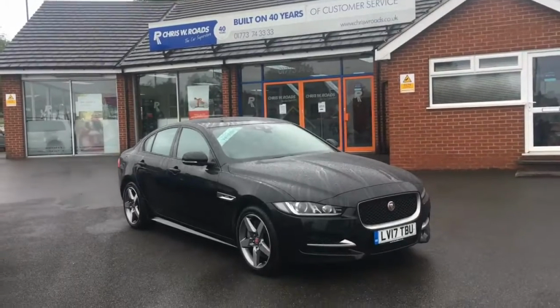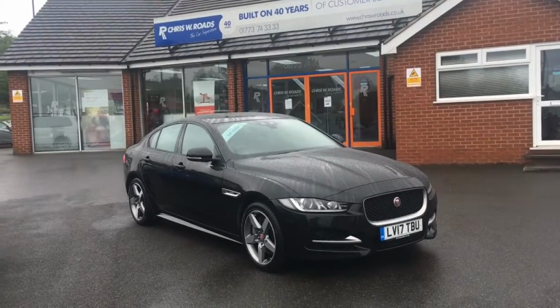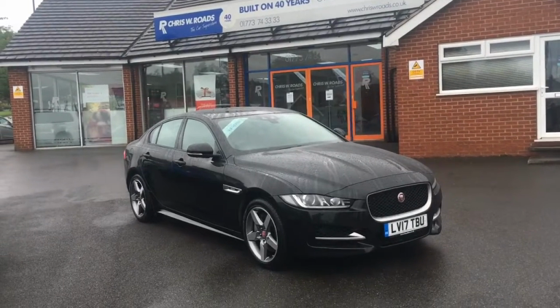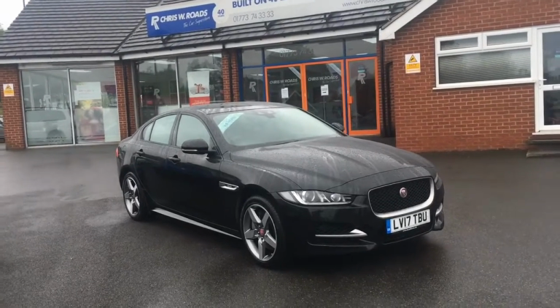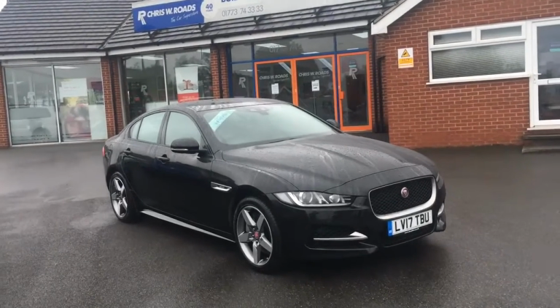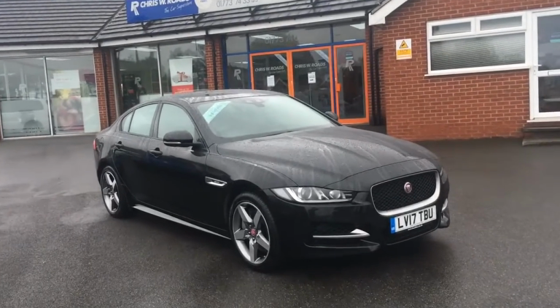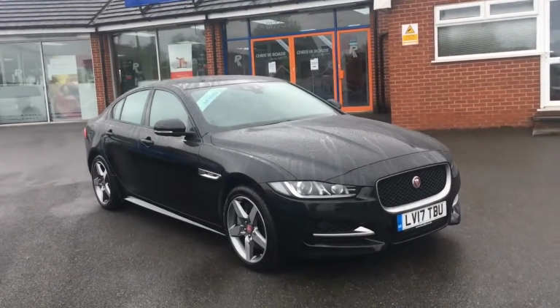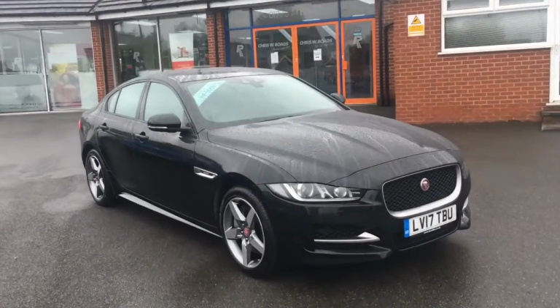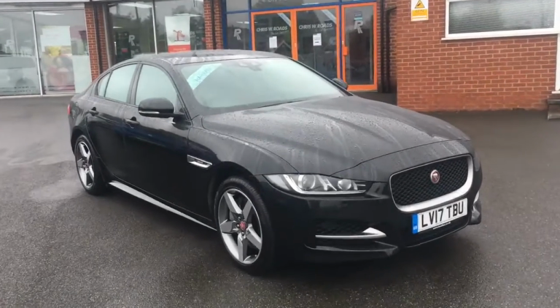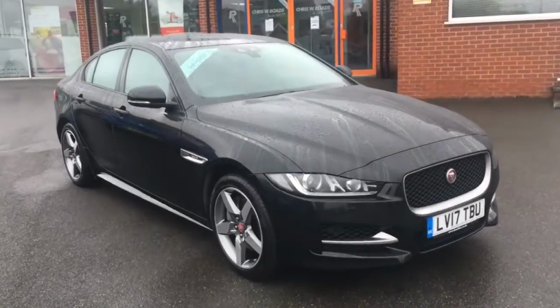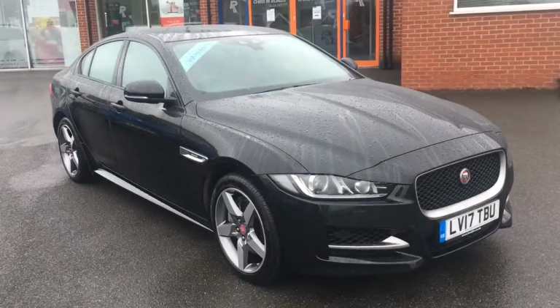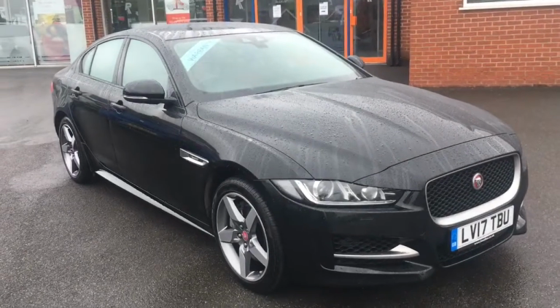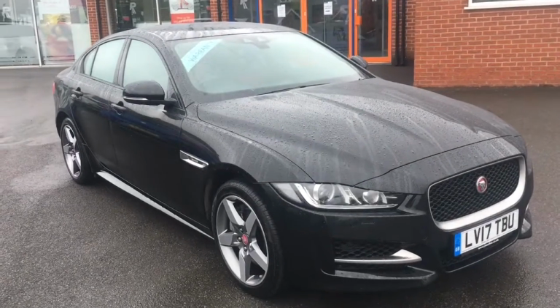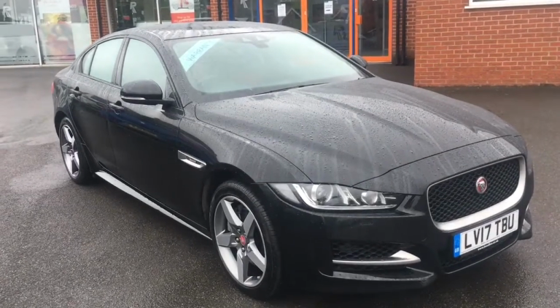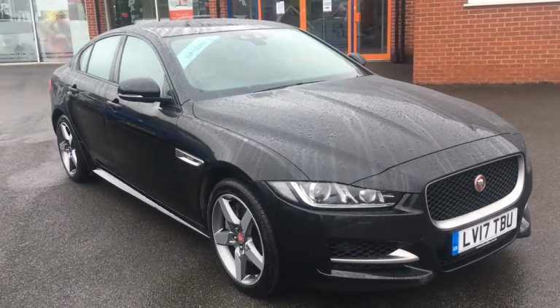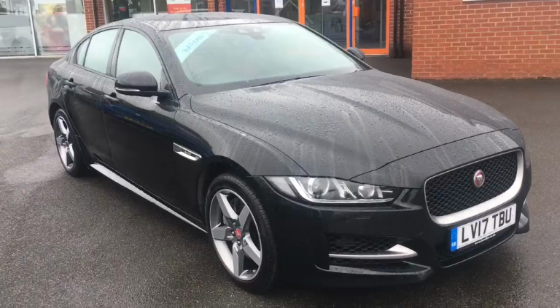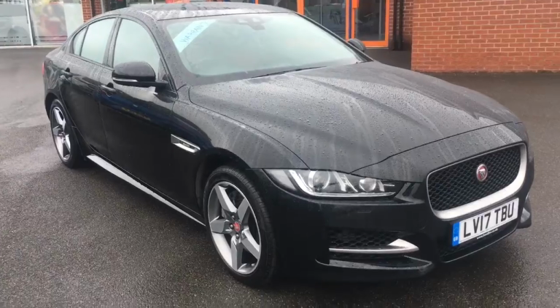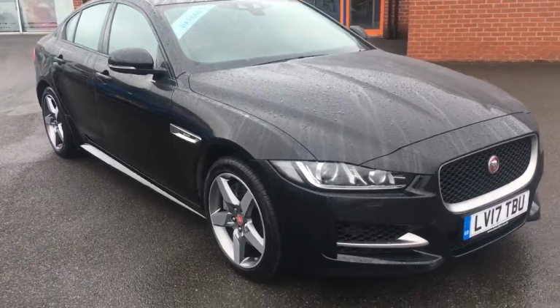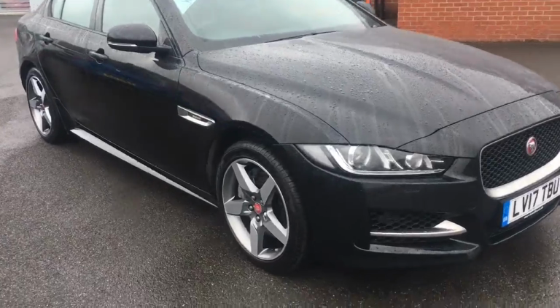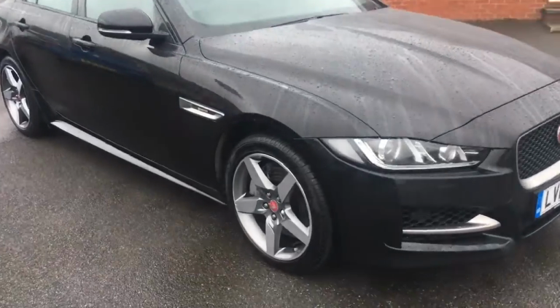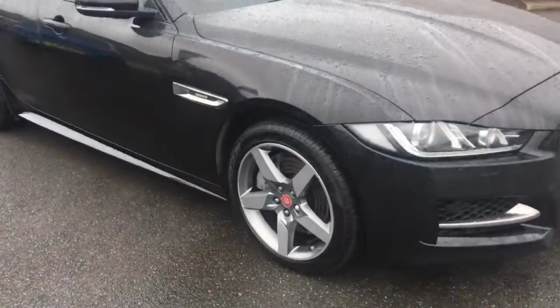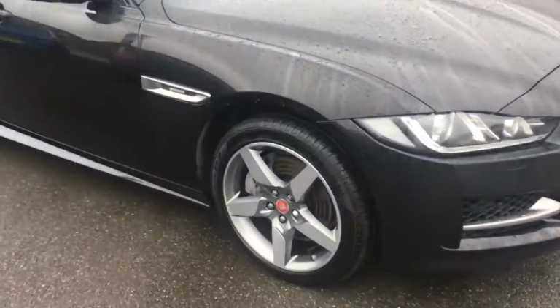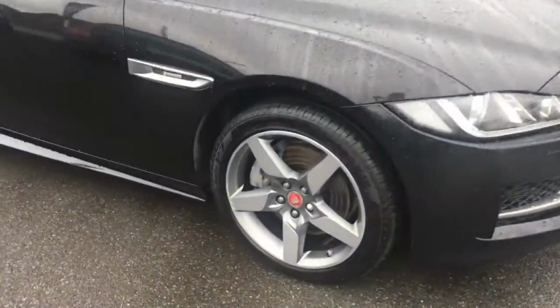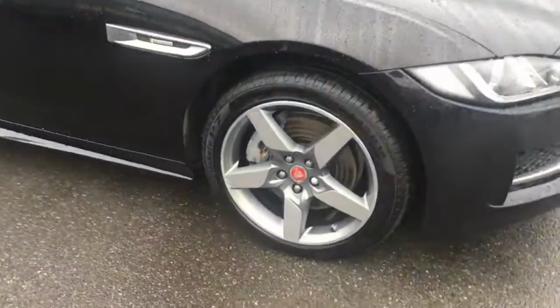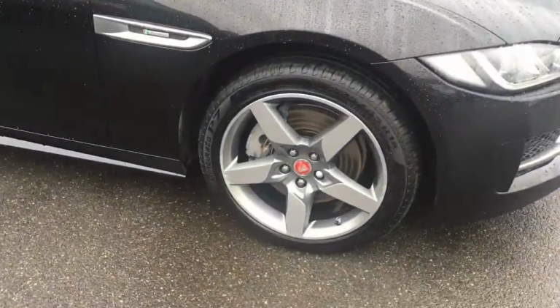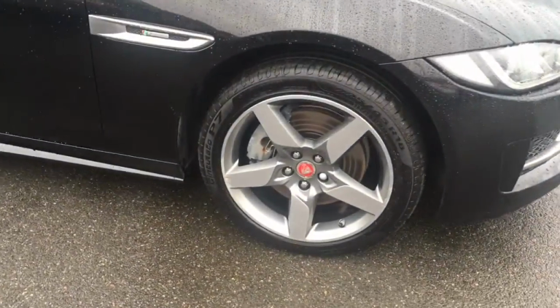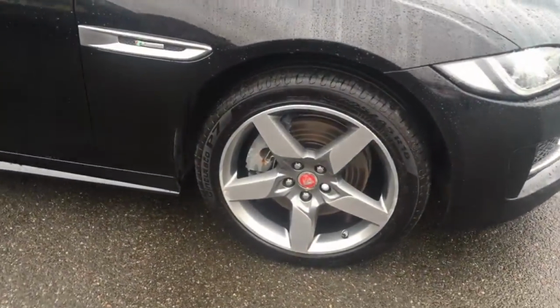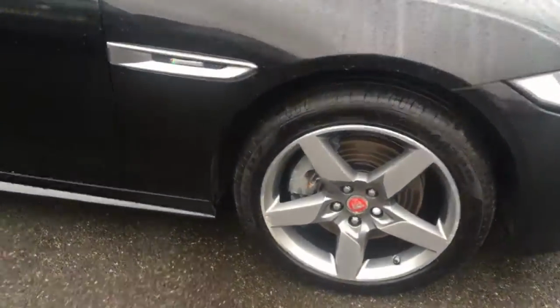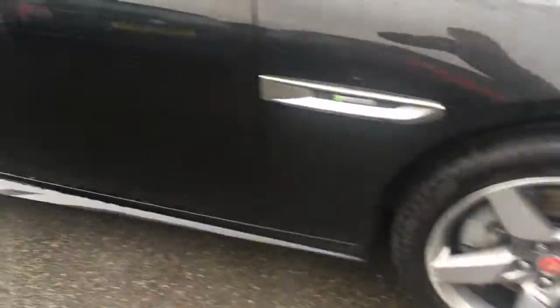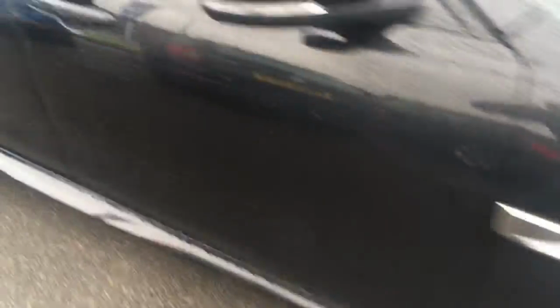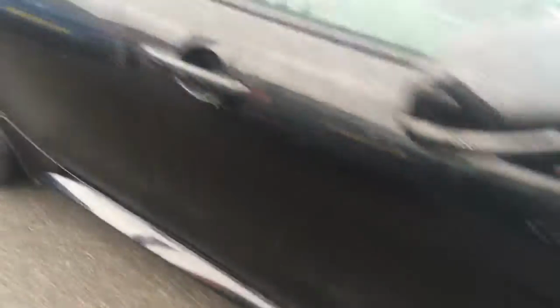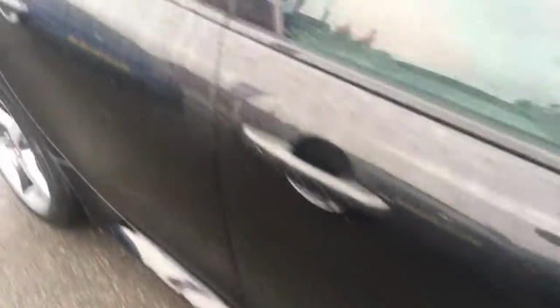Hello, this is Rob from Chris W Rhodes in Ripley. Here we have a Jaguar XE, looks fantastic in black. The alloys contrast with the black paintwork really well.